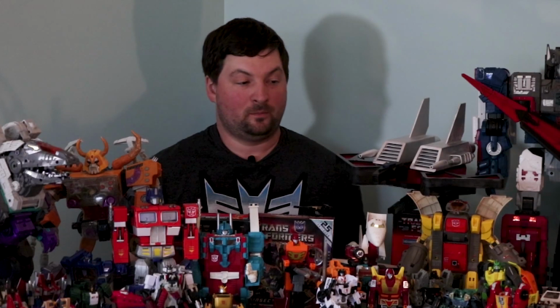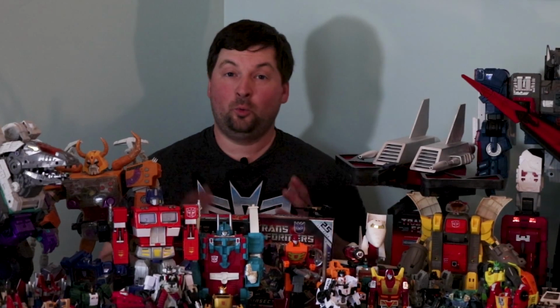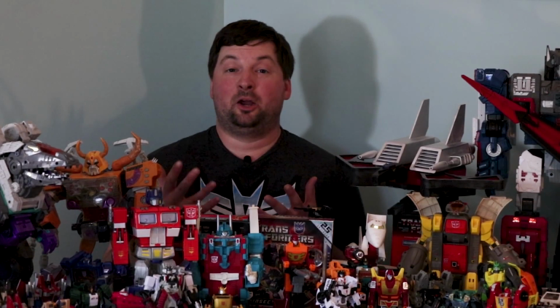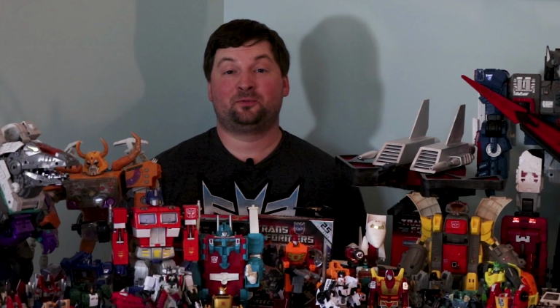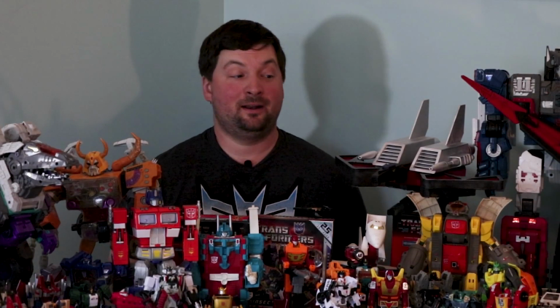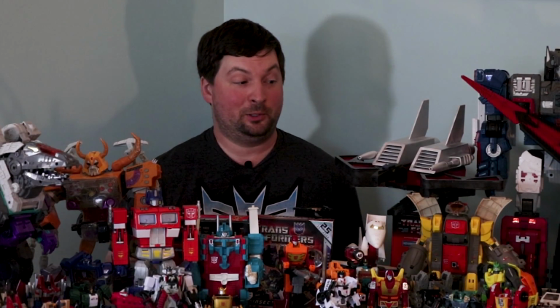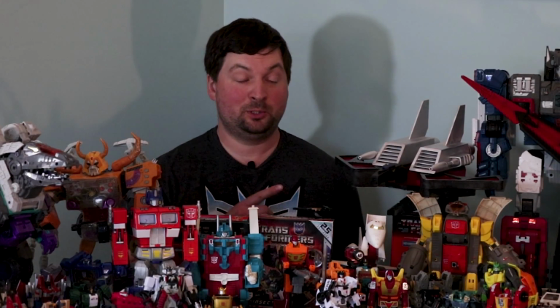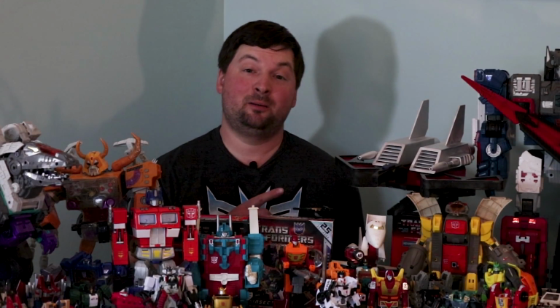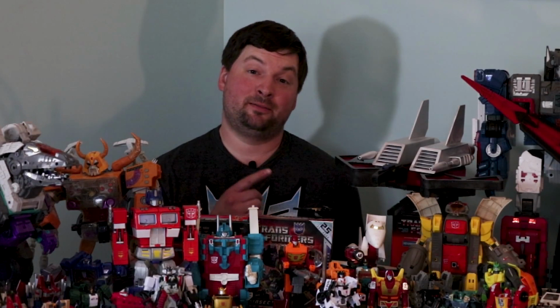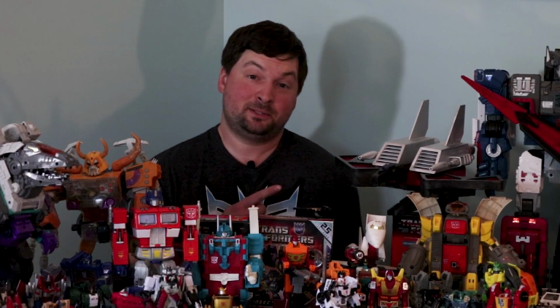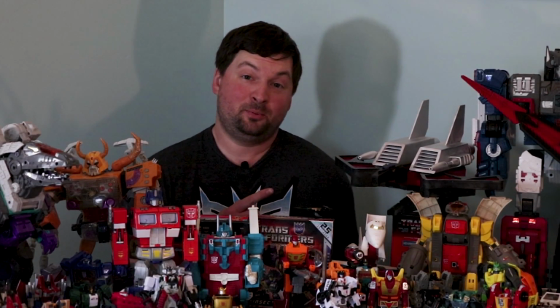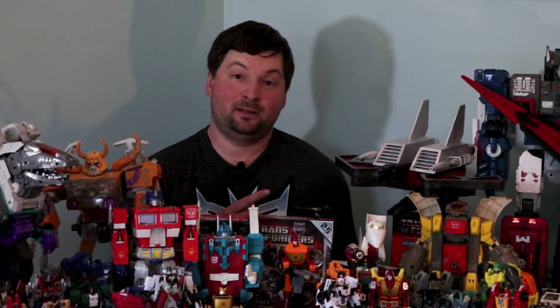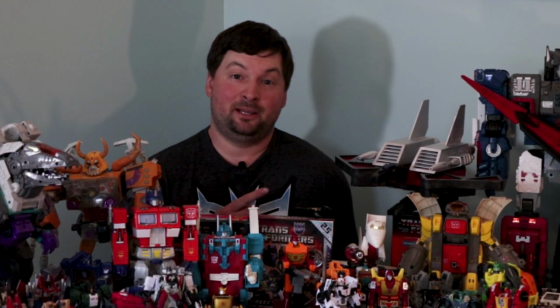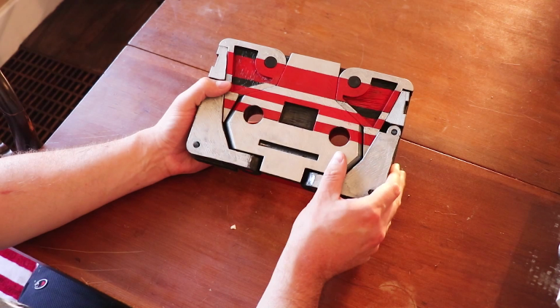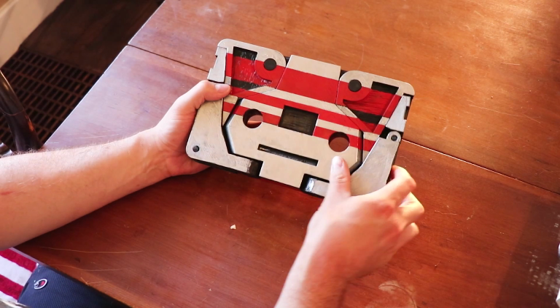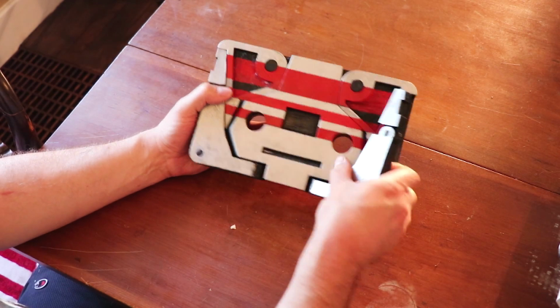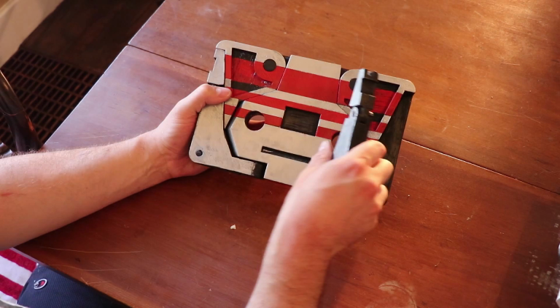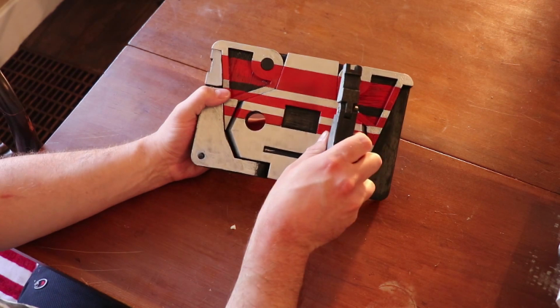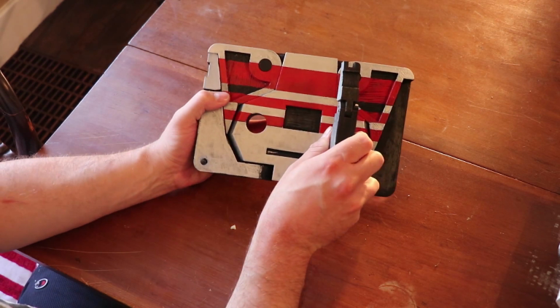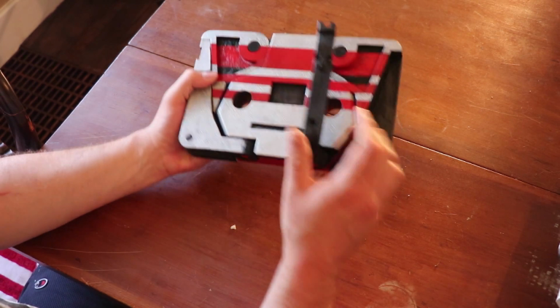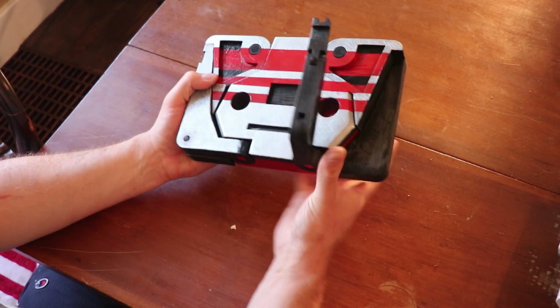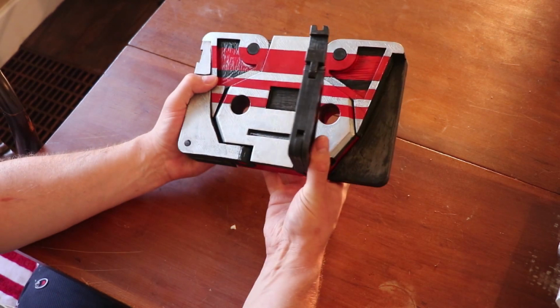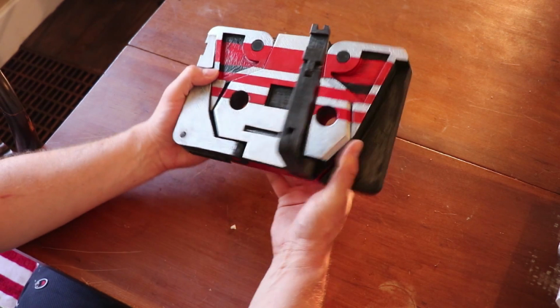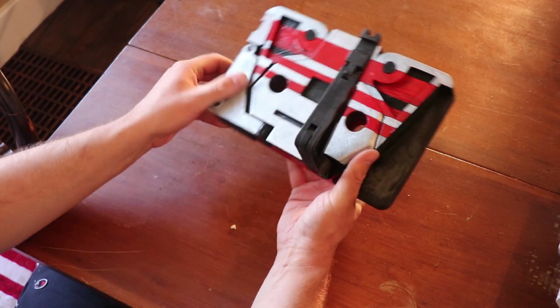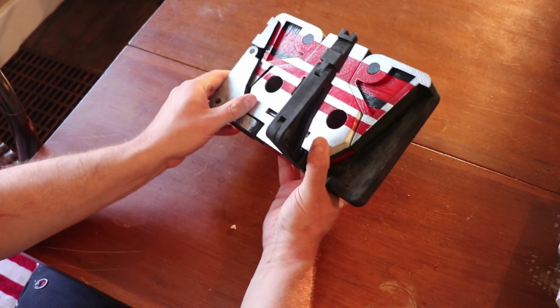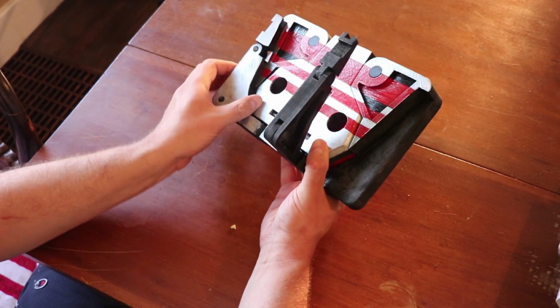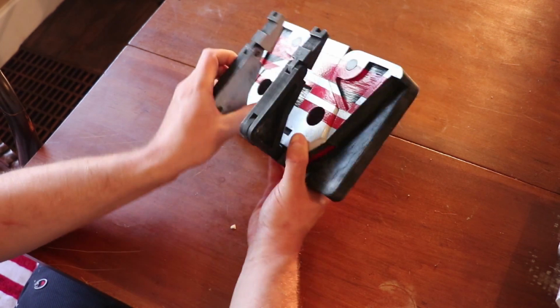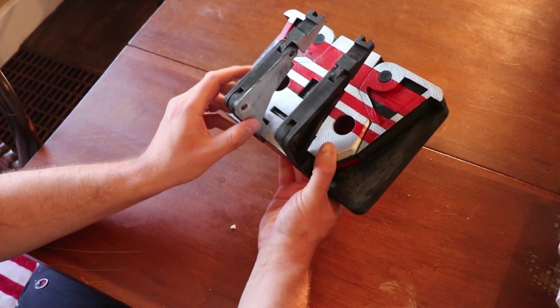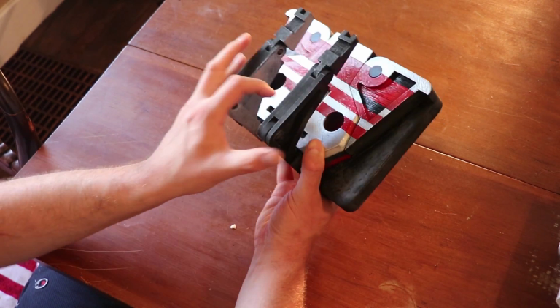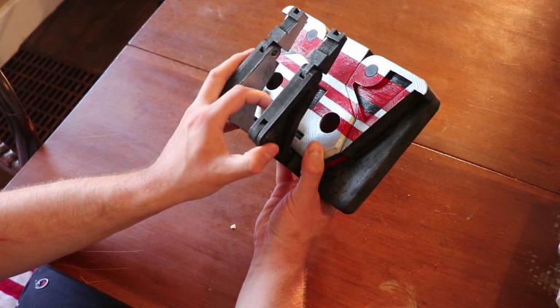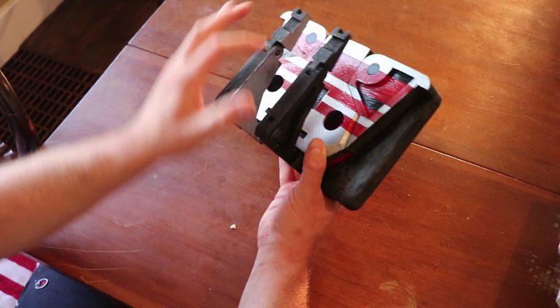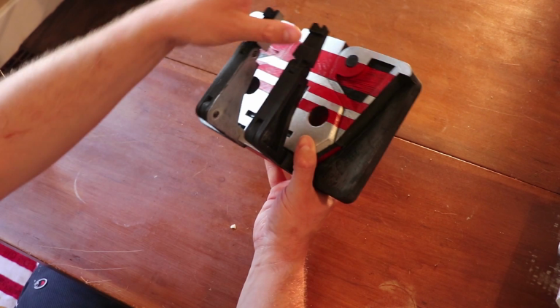Oh wait, I almost forgot the coolest part about this 3D print — it transforms.